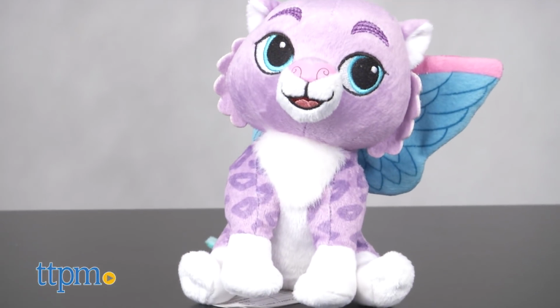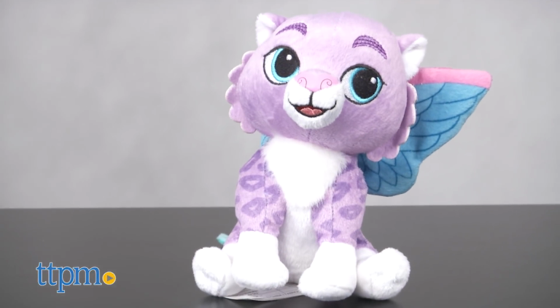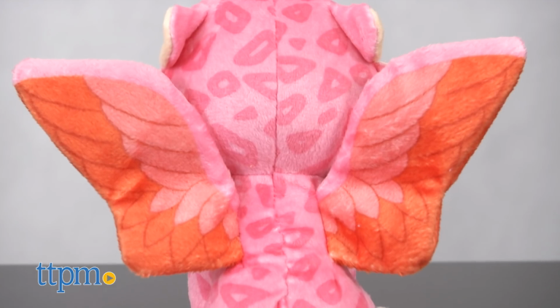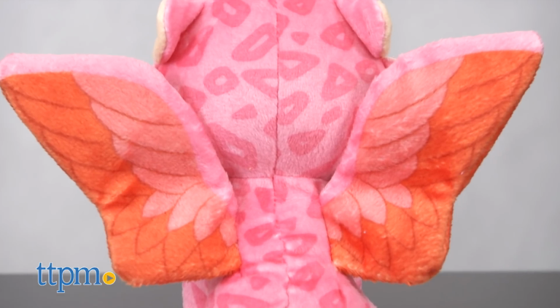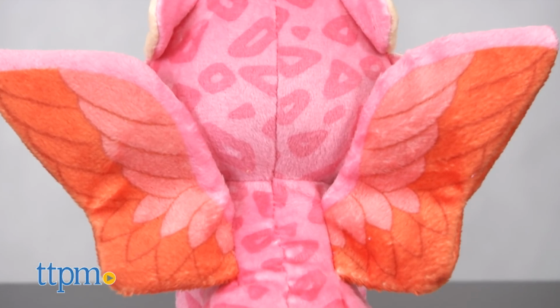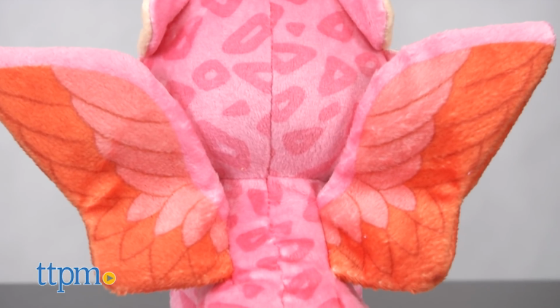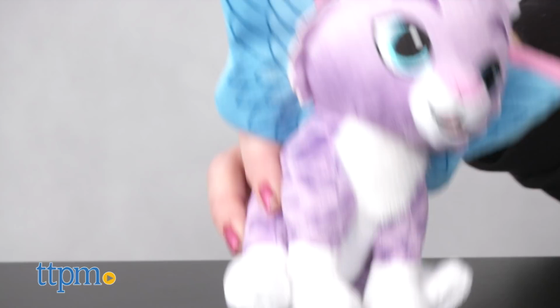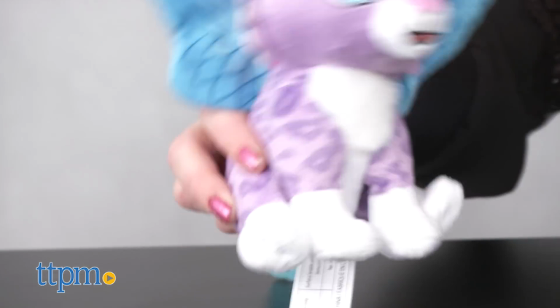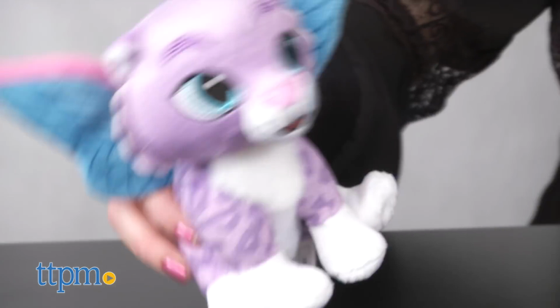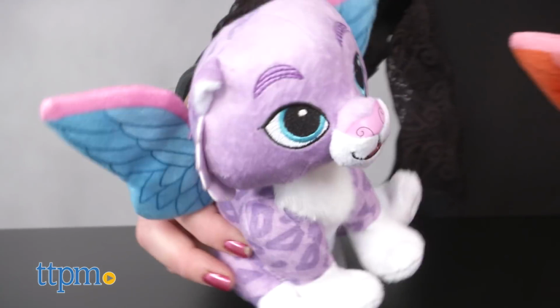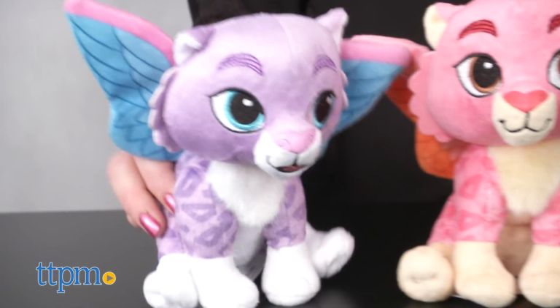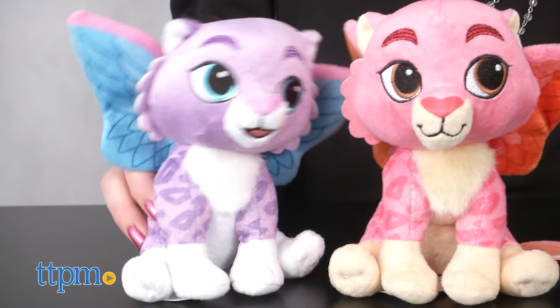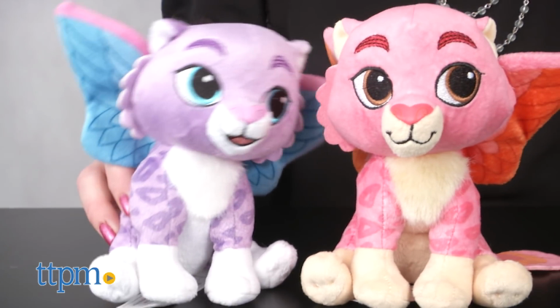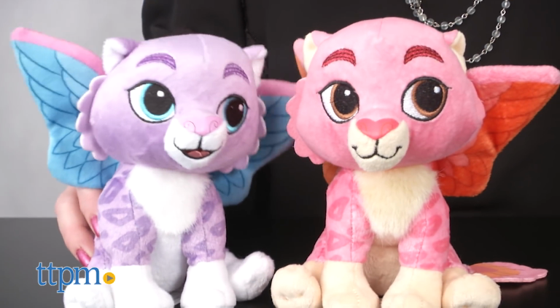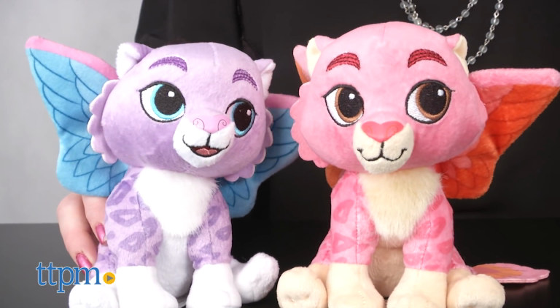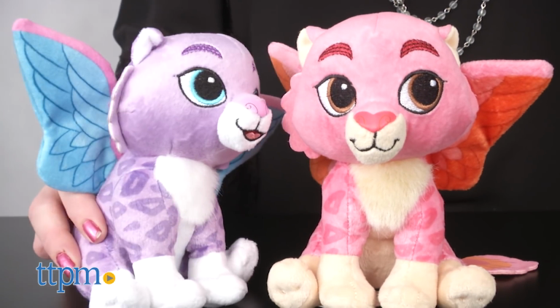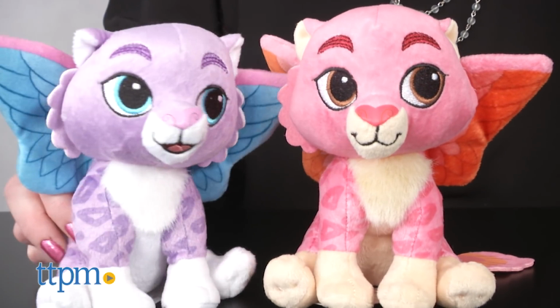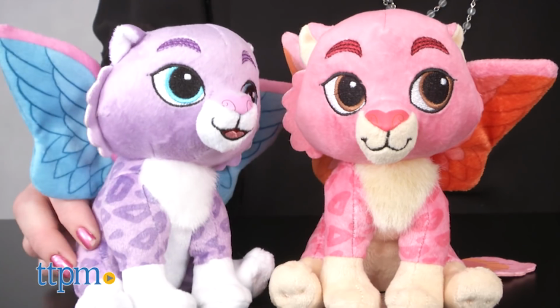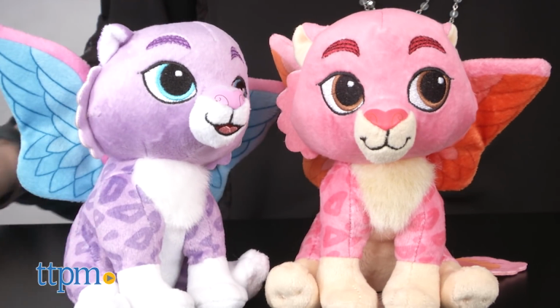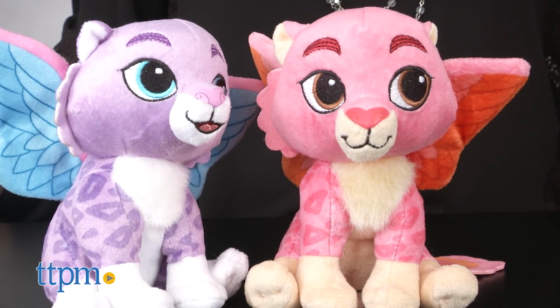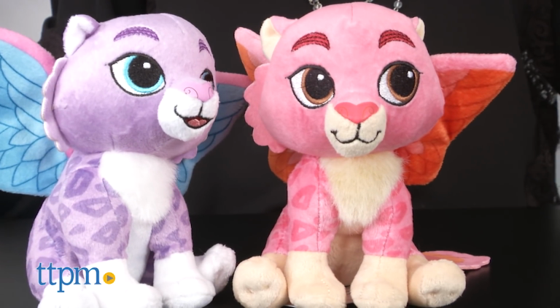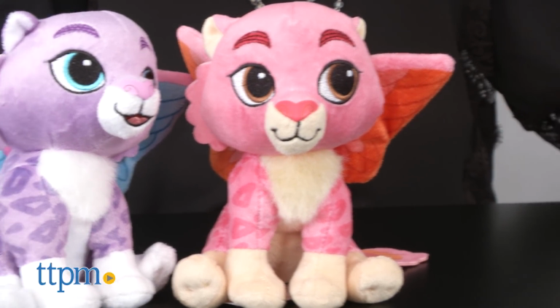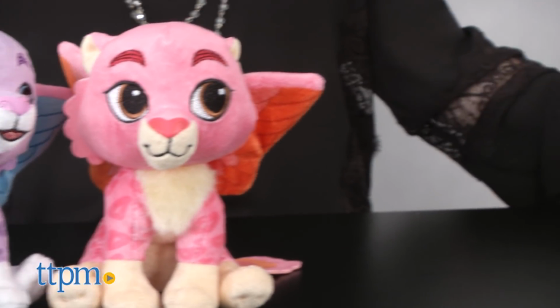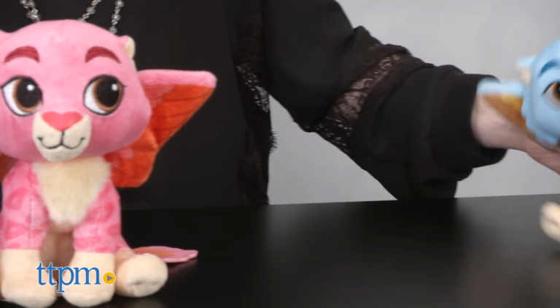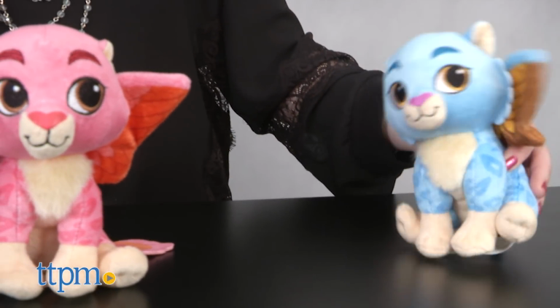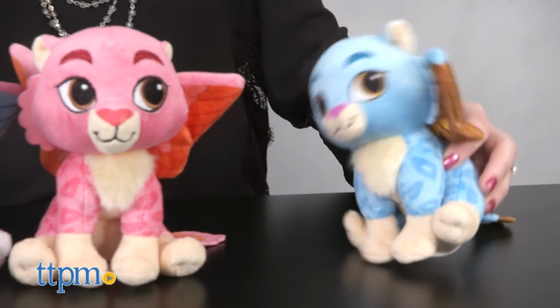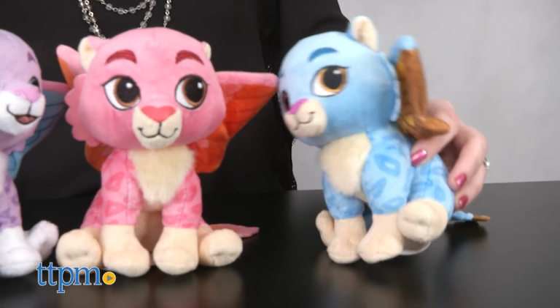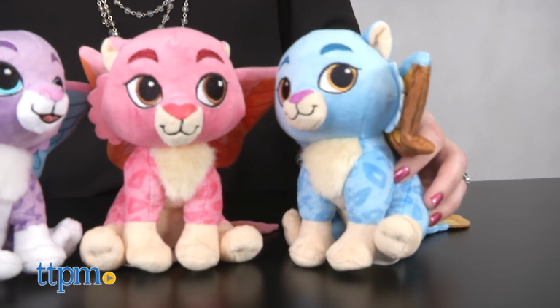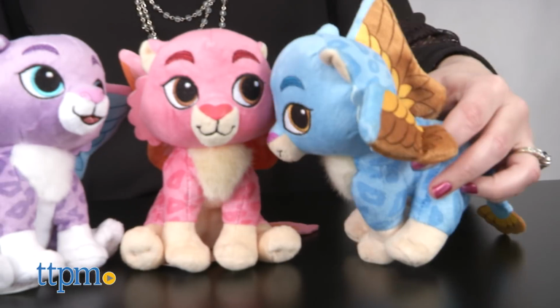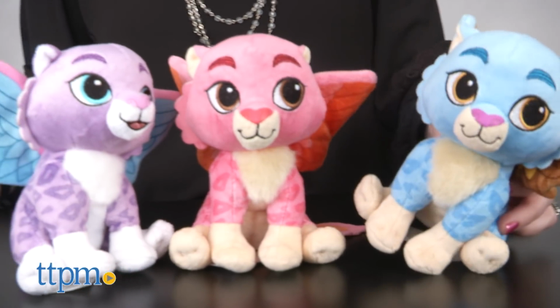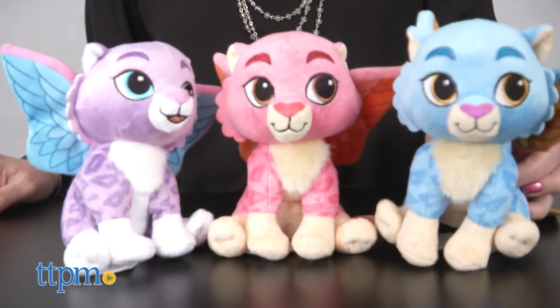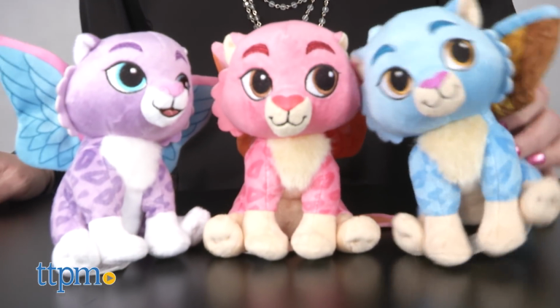Each is sold separately and is for ages 2 and up. These are cute little stuffed animals that fans of Elena of Avalor will enjoy collecting and cuddling with as they recreate favorite scenes from the show and imagine all-new adventures with these half jaguar, half macaw creatures.